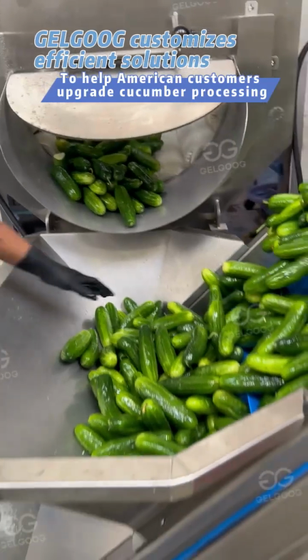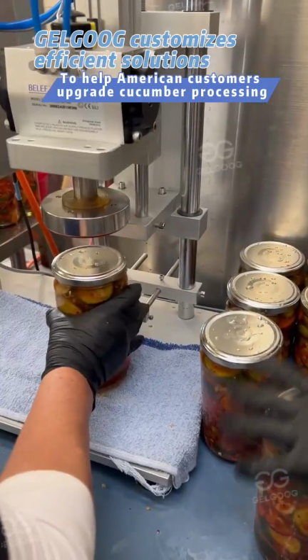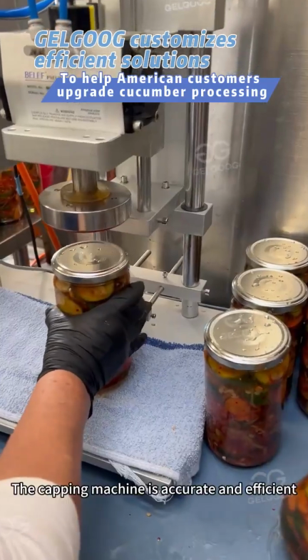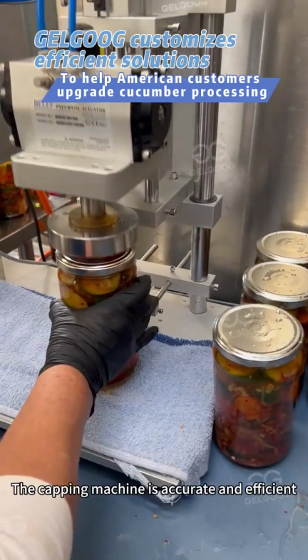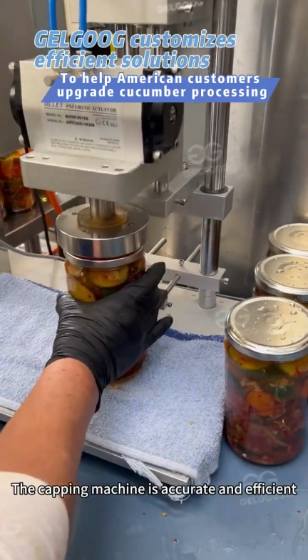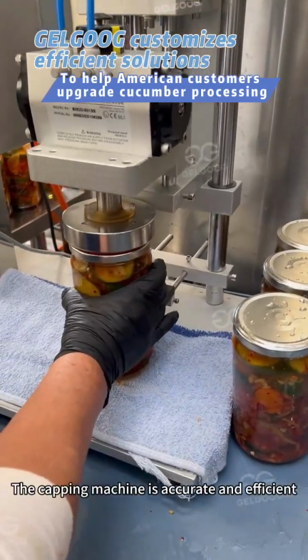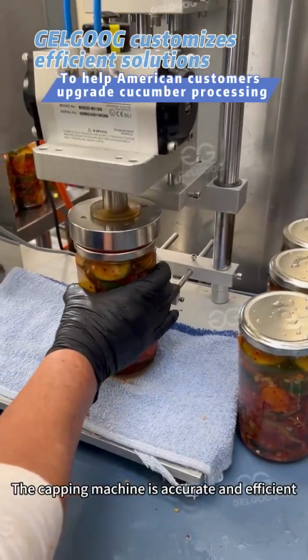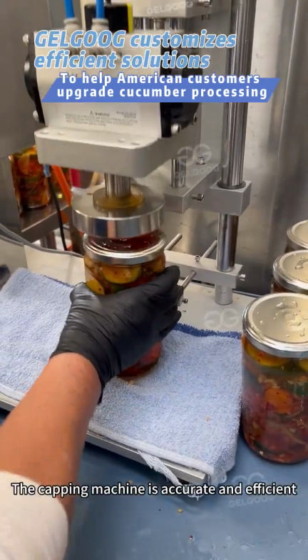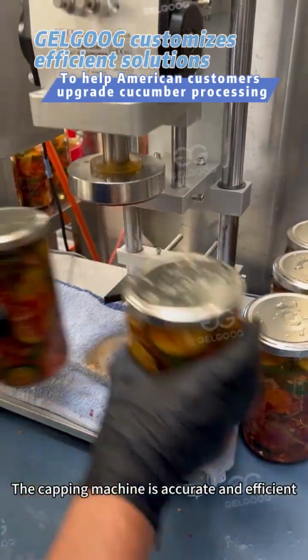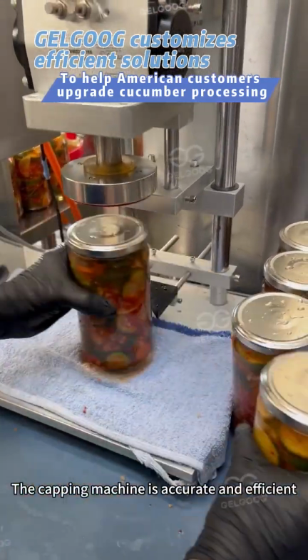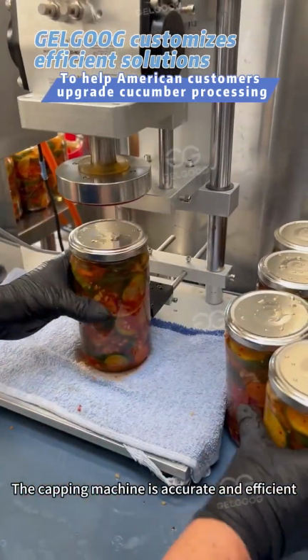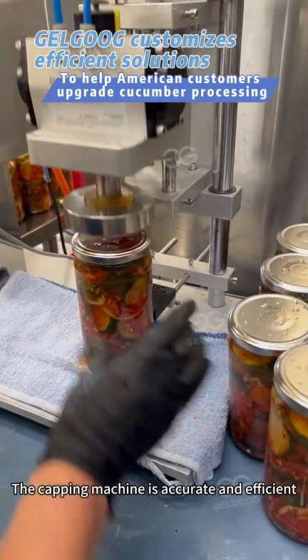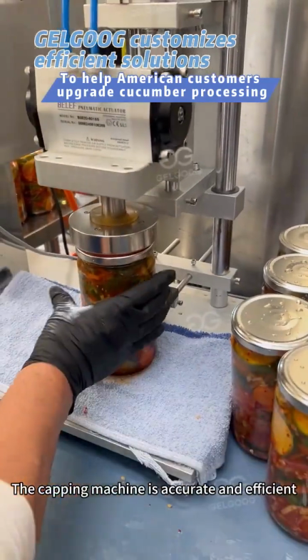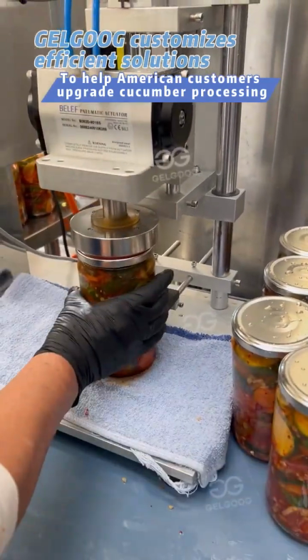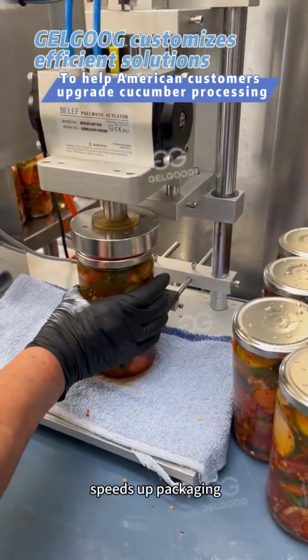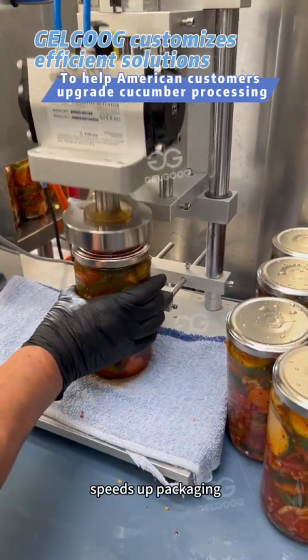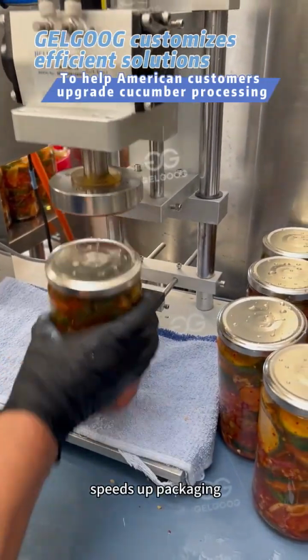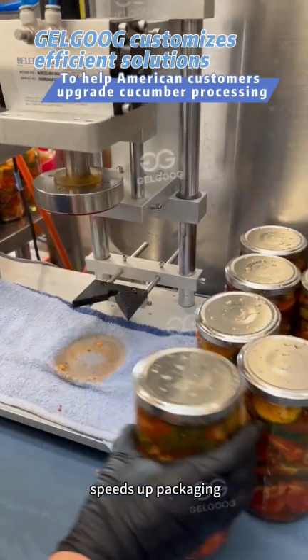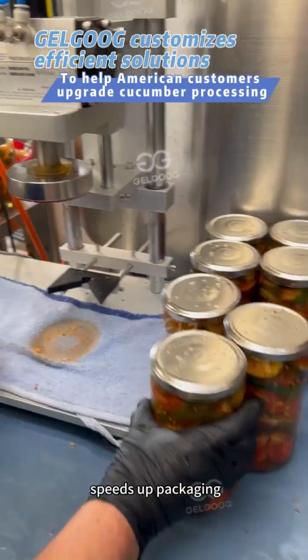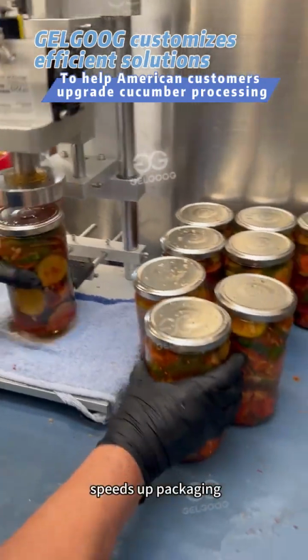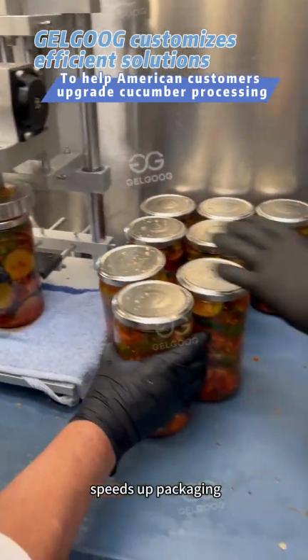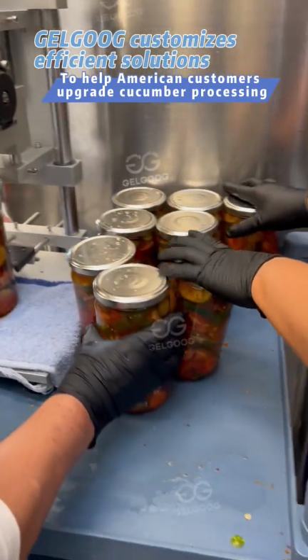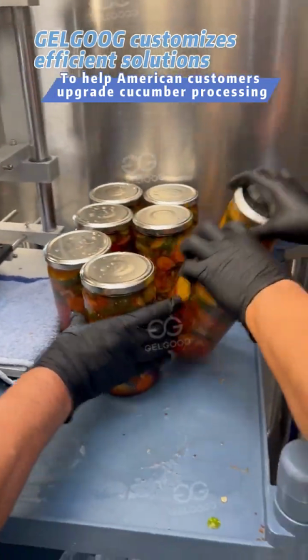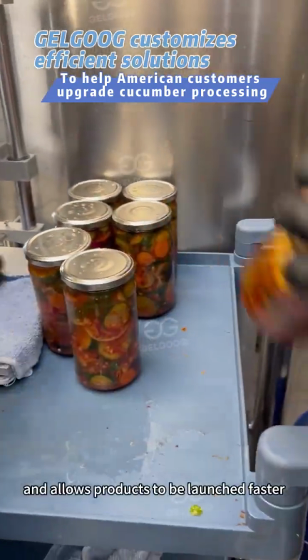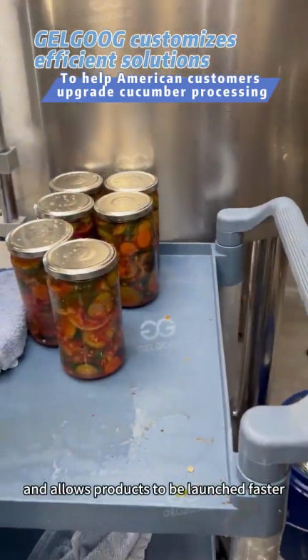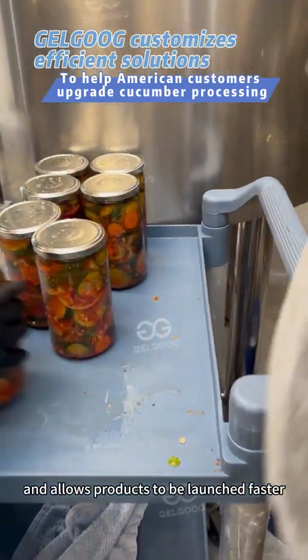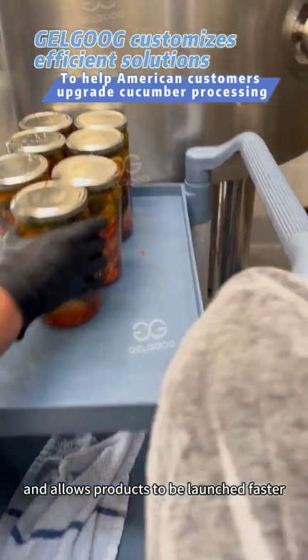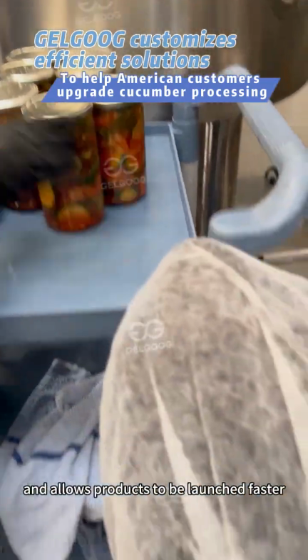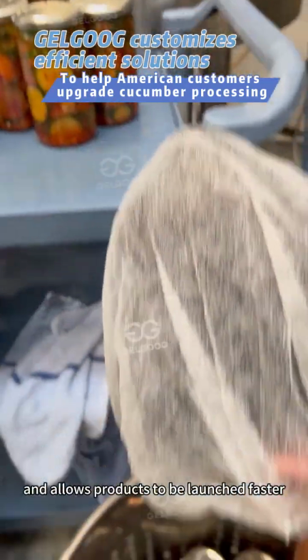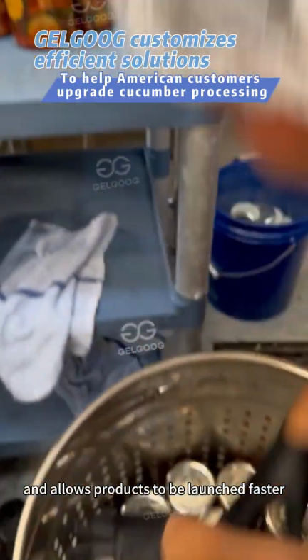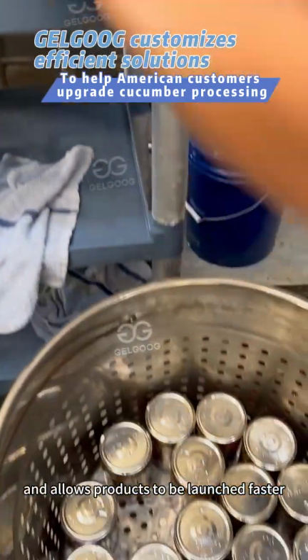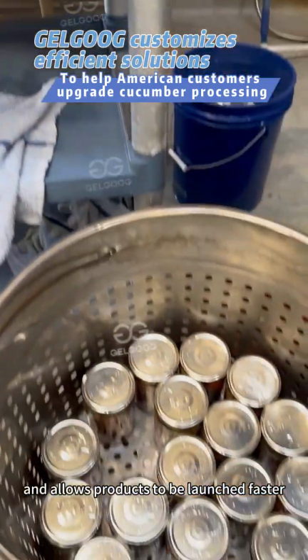The capping machine is accurate and efficient. It speeds up the packaging and allows products to be launched faster.